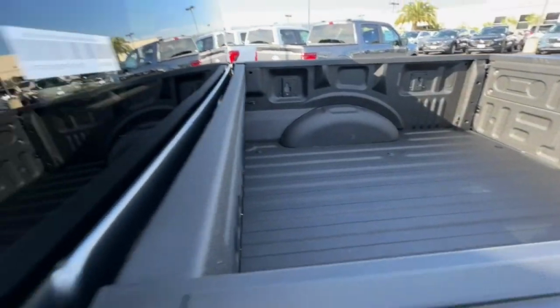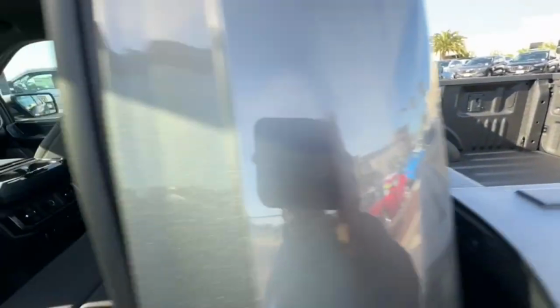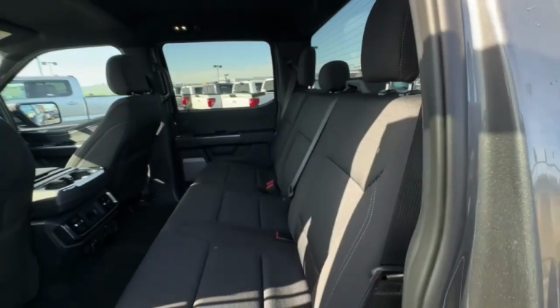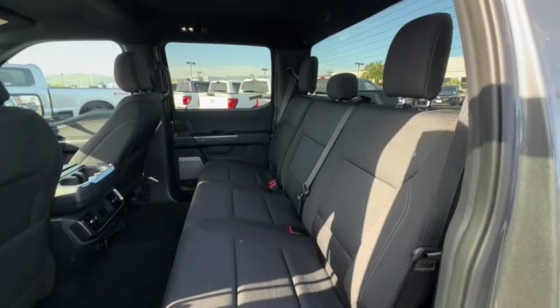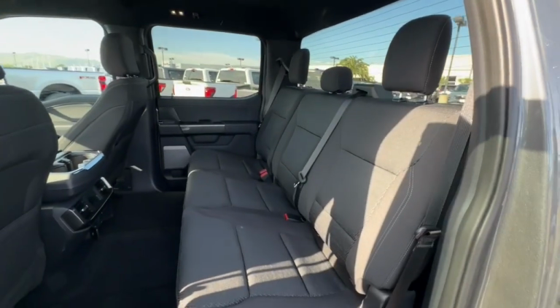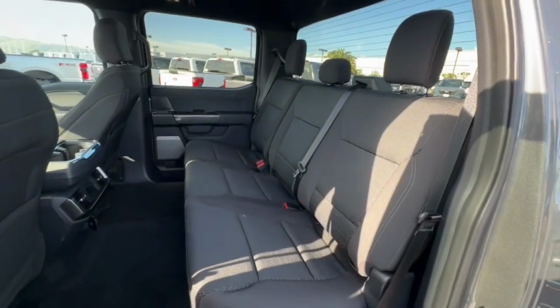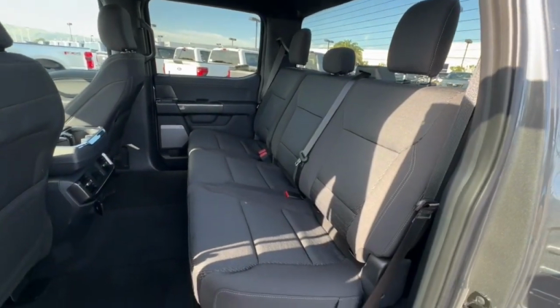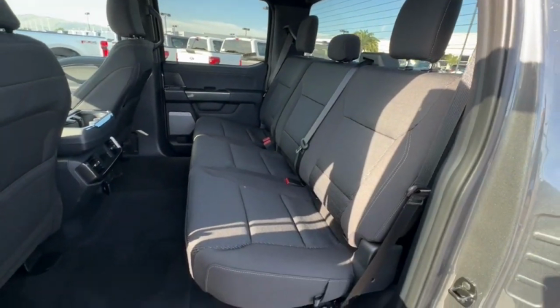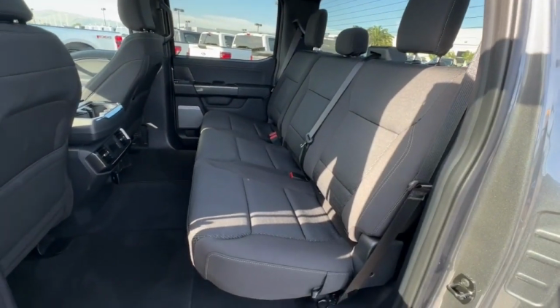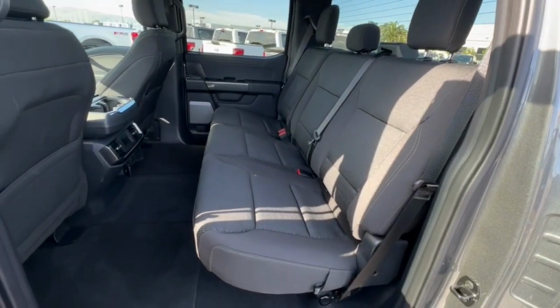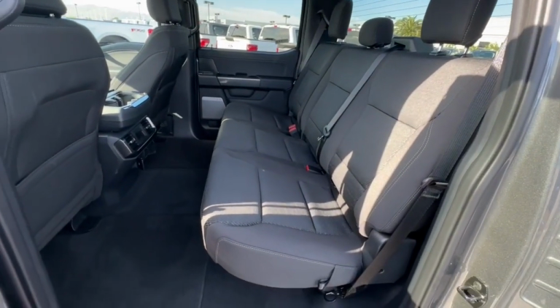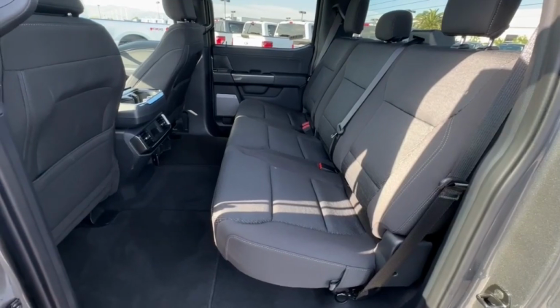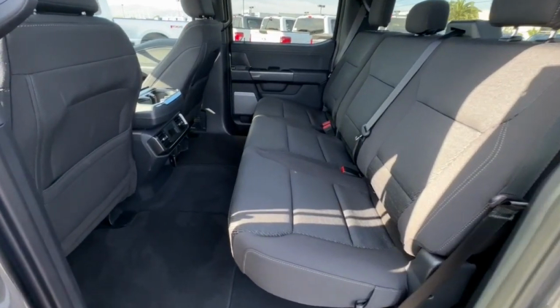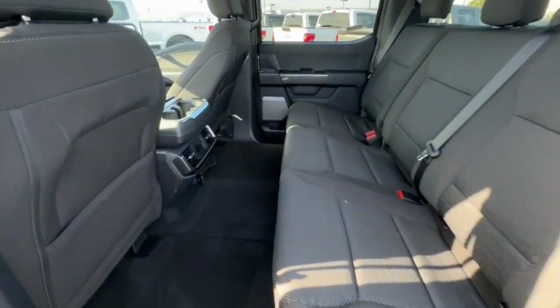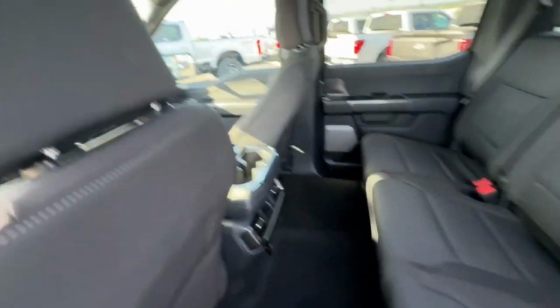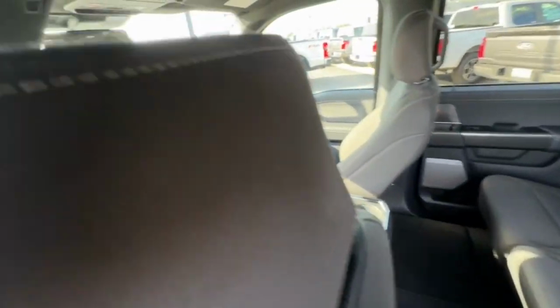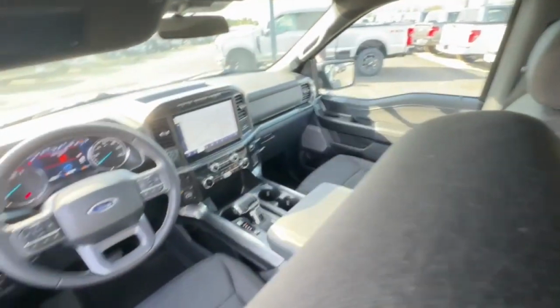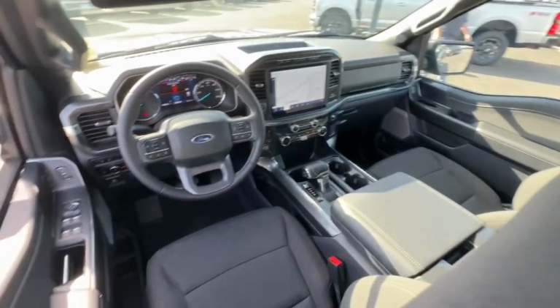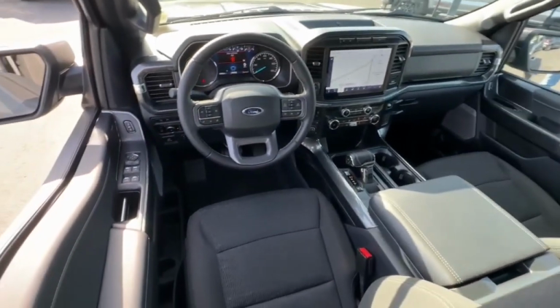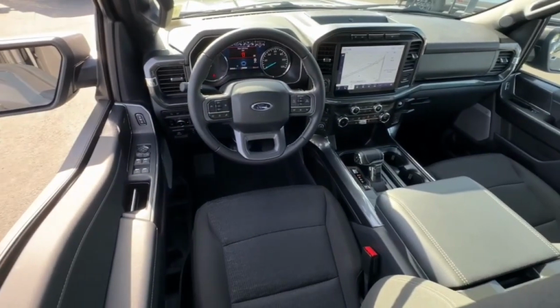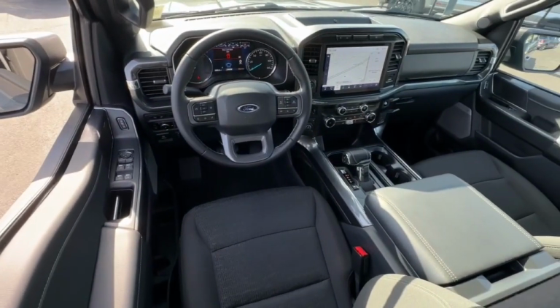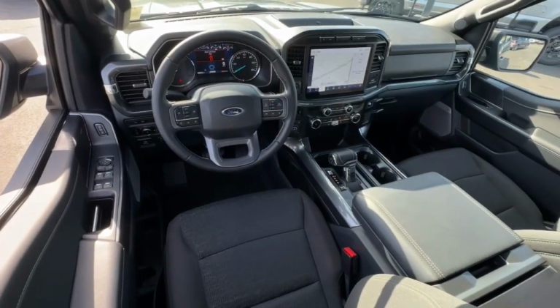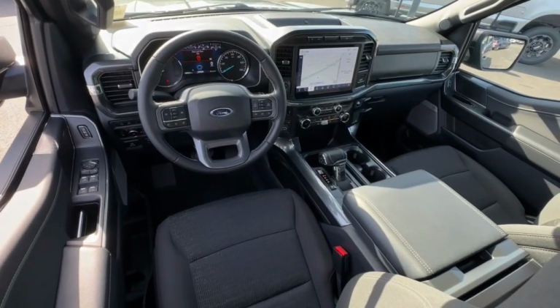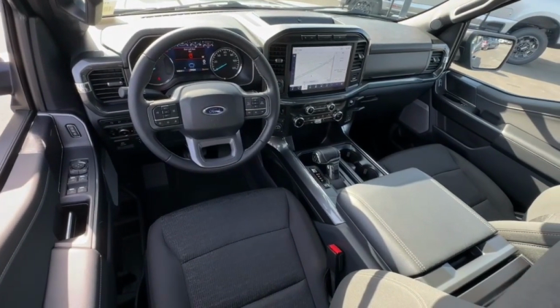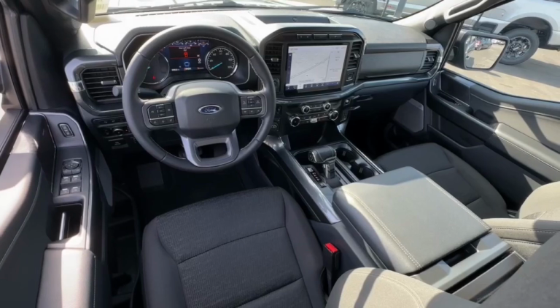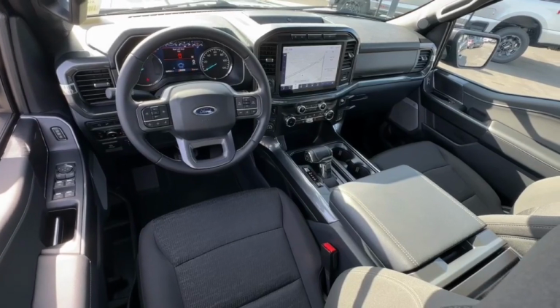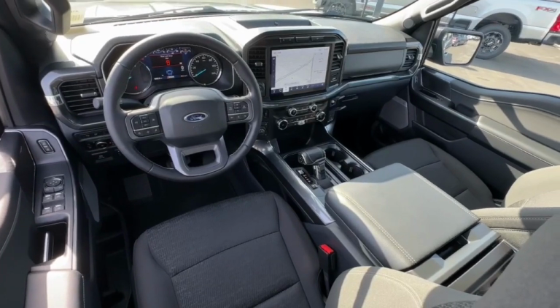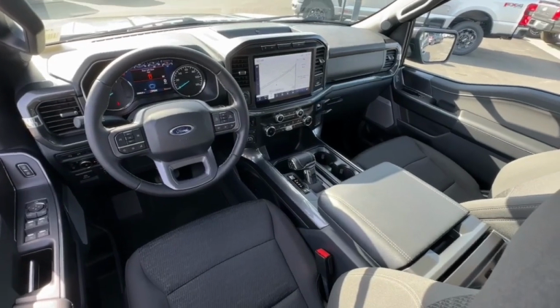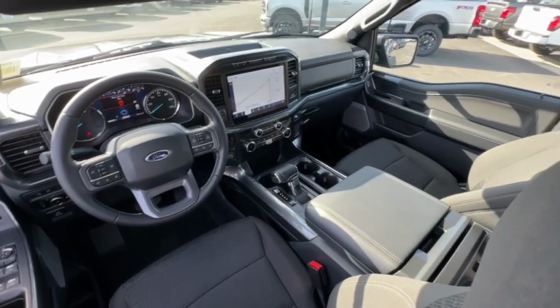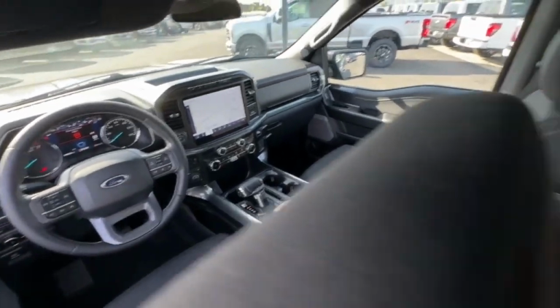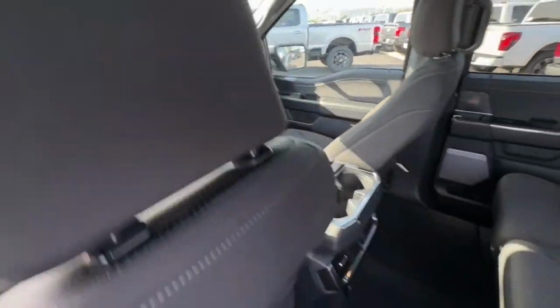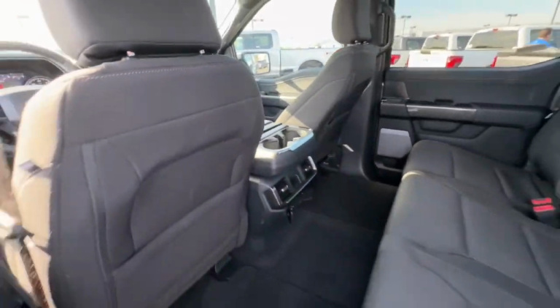Navigation system, keyless entry, 4x4, chrome wheels, heated mirrors, fog lamps, bed liner, remote engine start, backup camera, premium sound system.